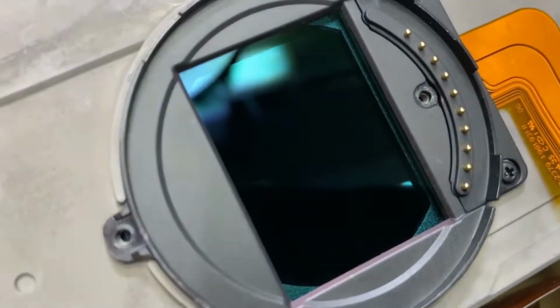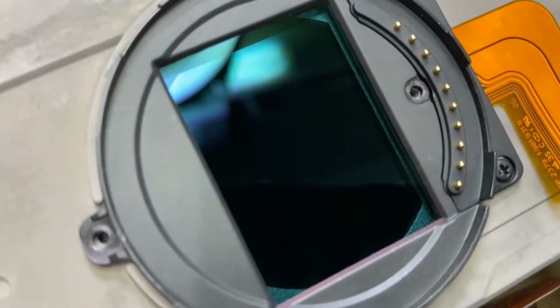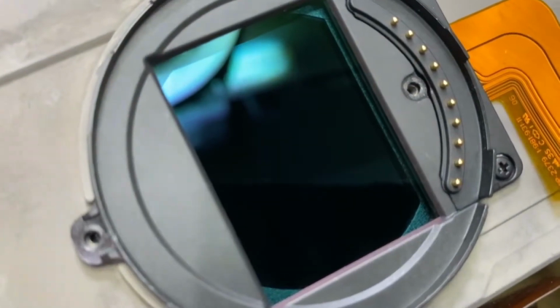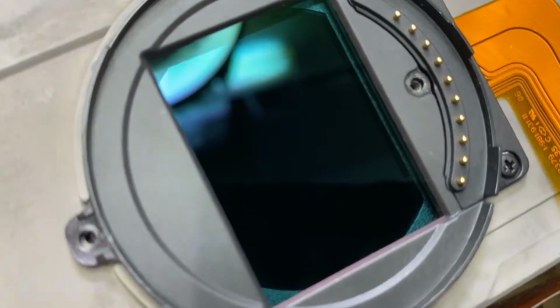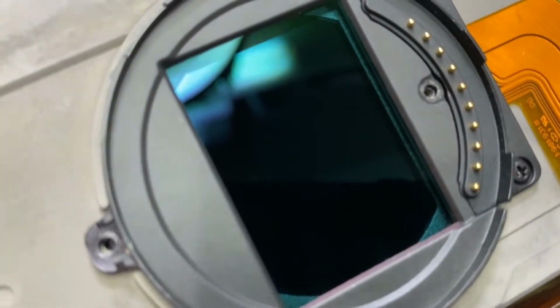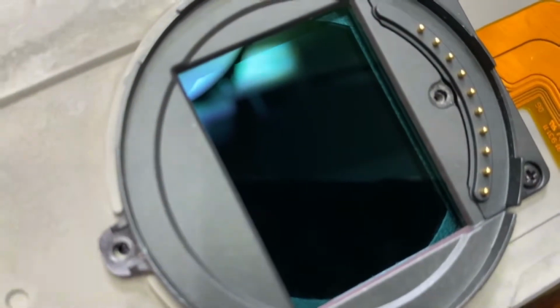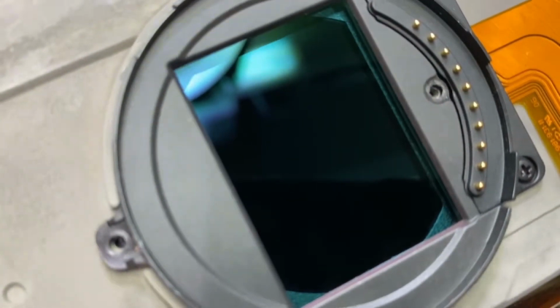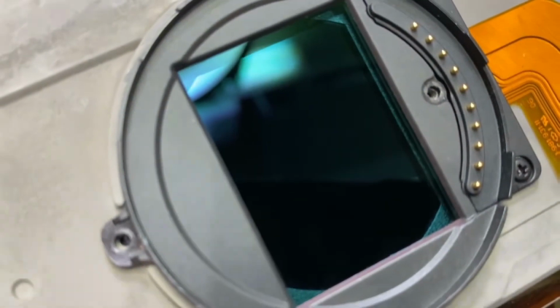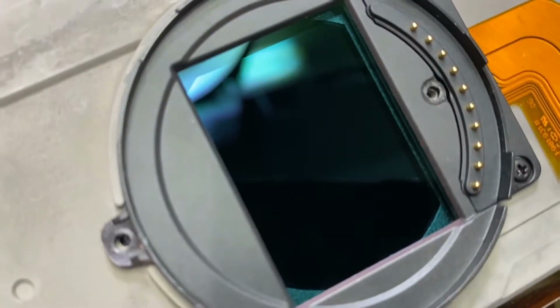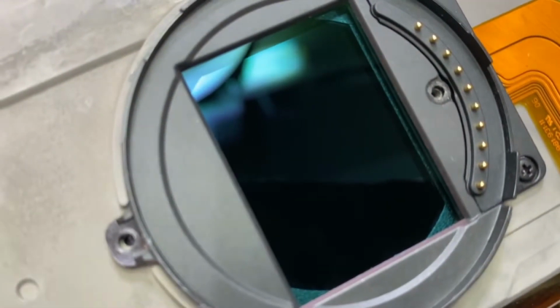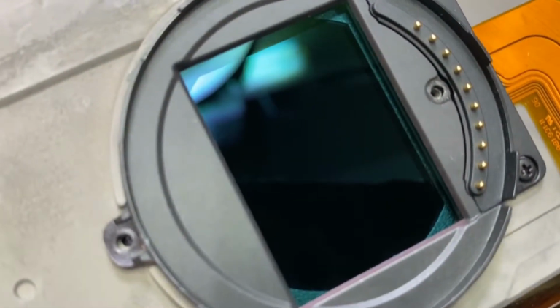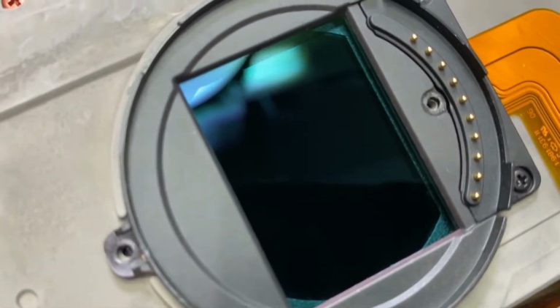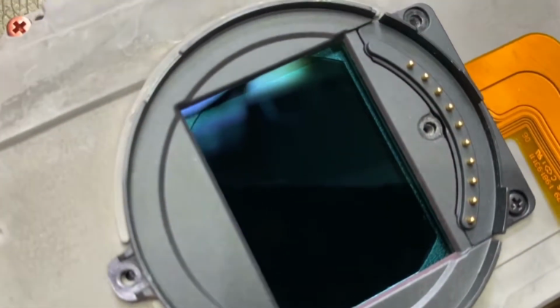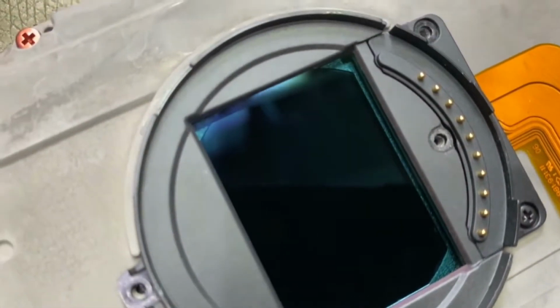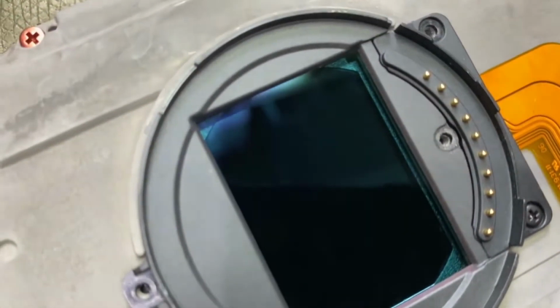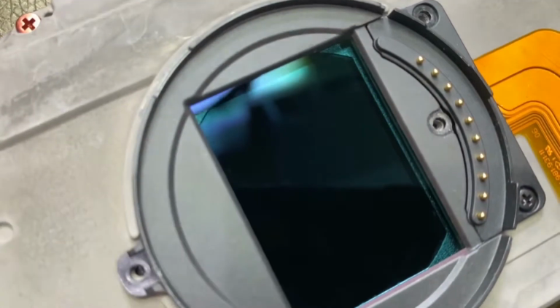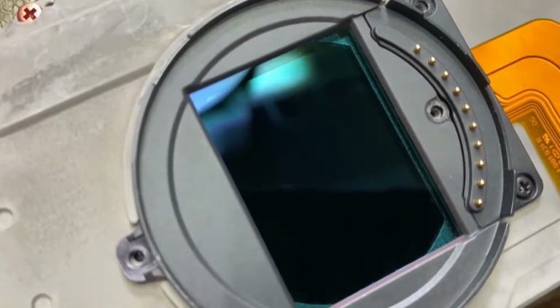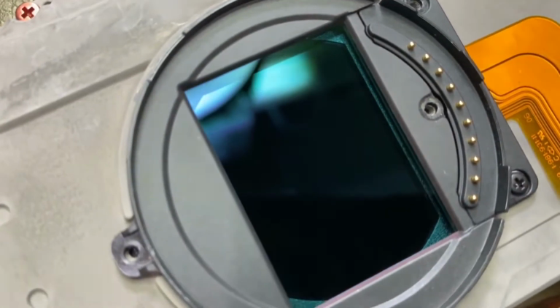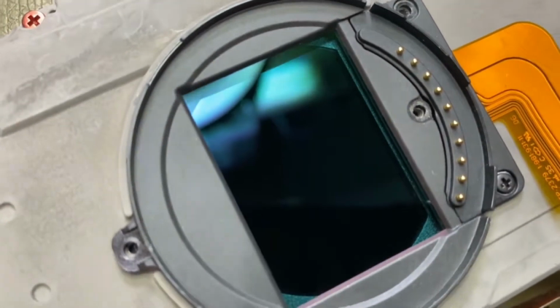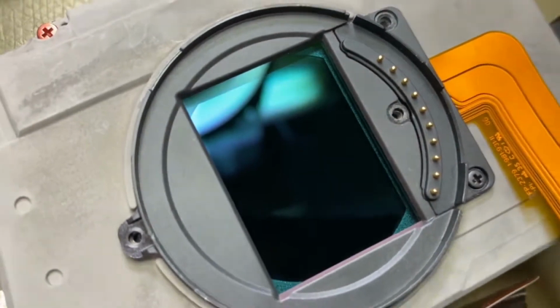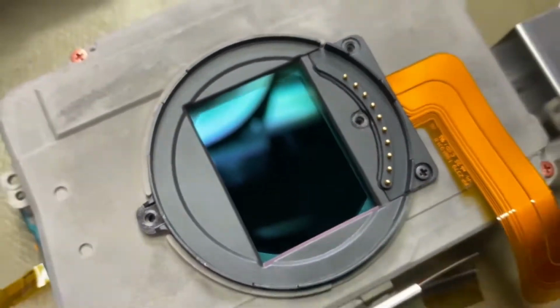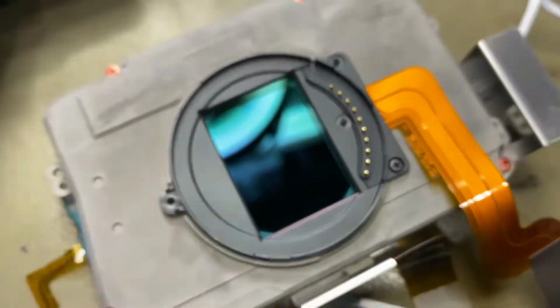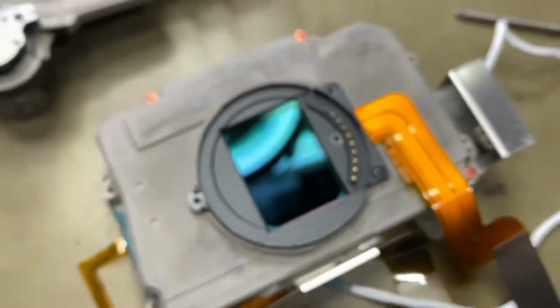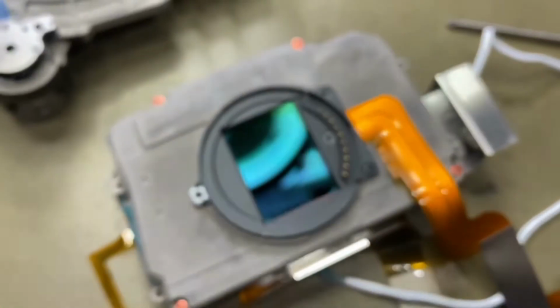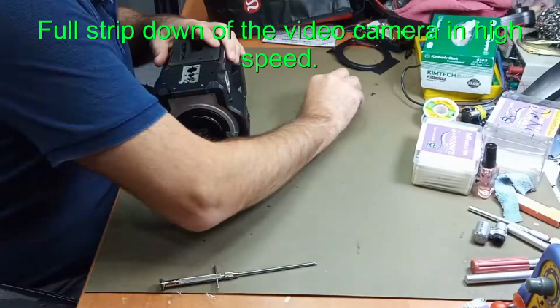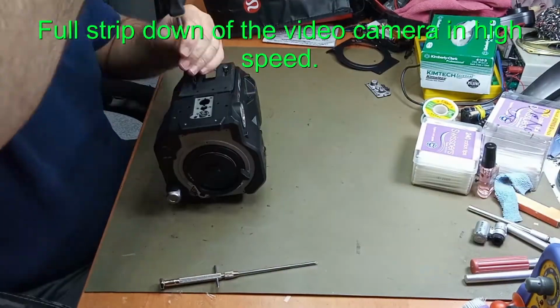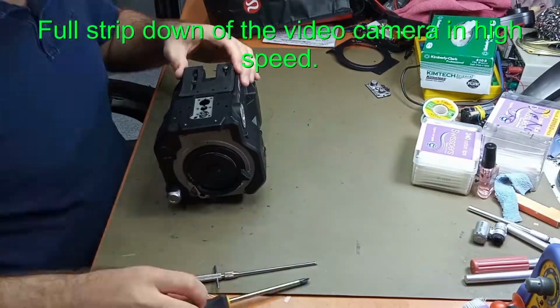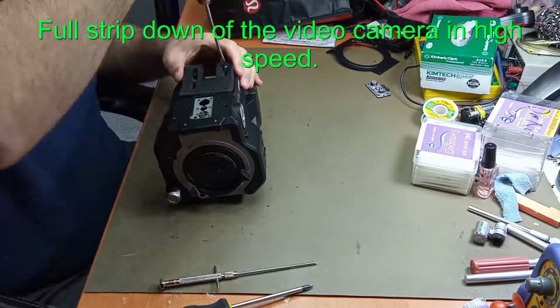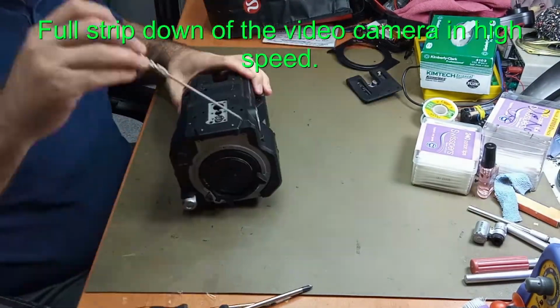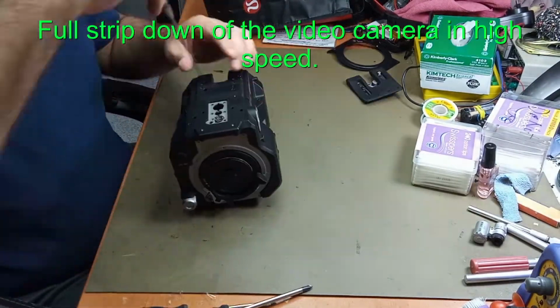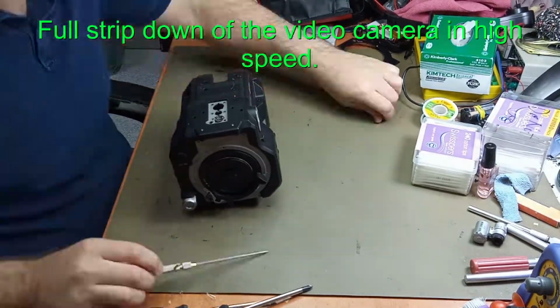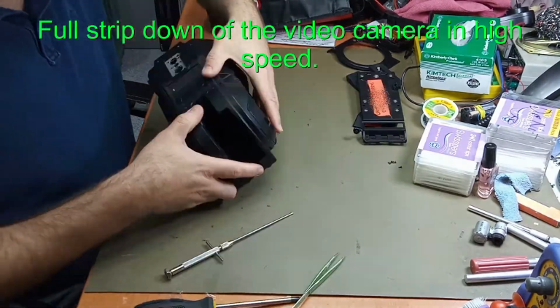If that filter had needed to be replaced, it would be a complete assembly, and that's probably a third of the cost of the camera.